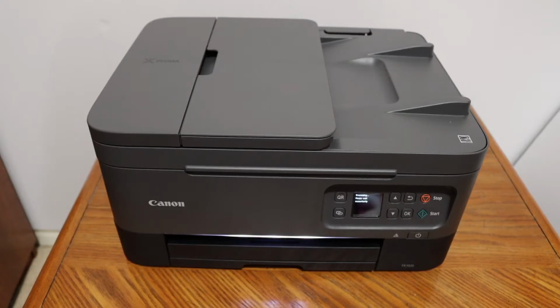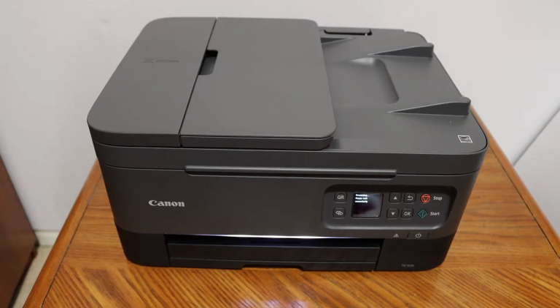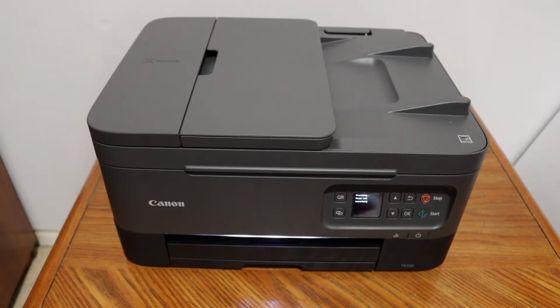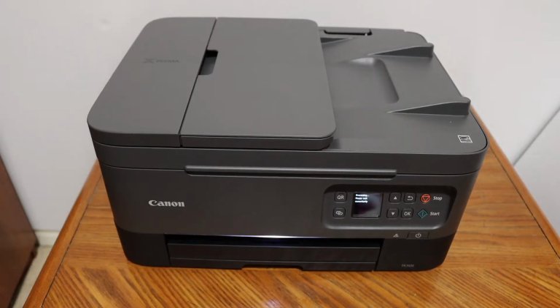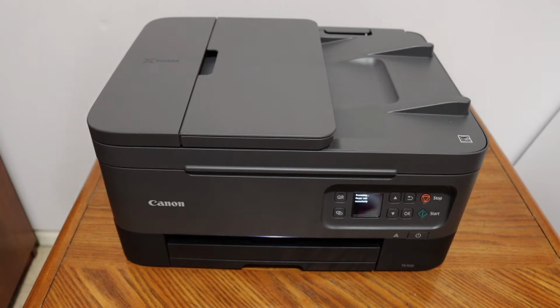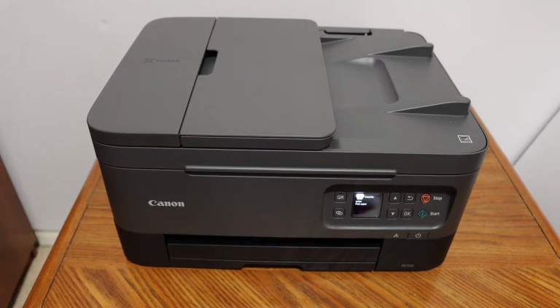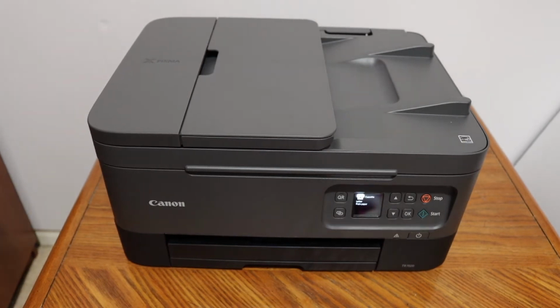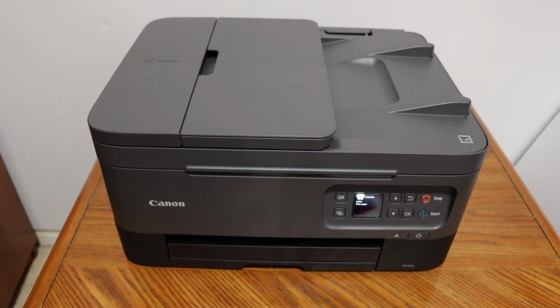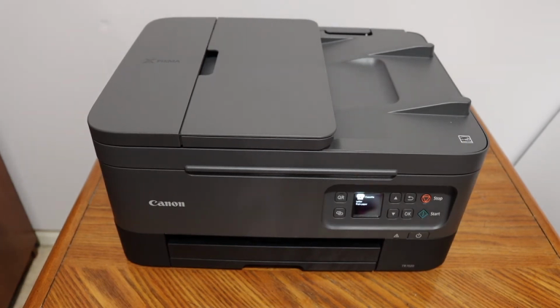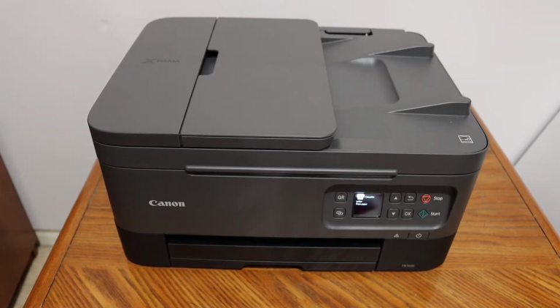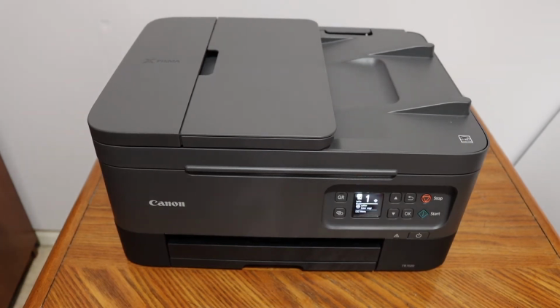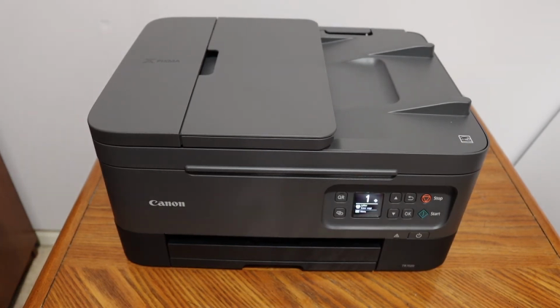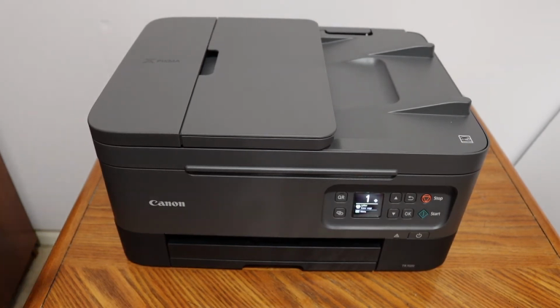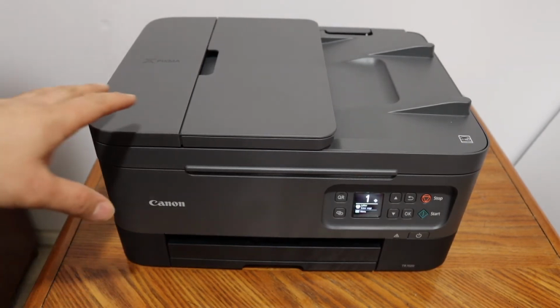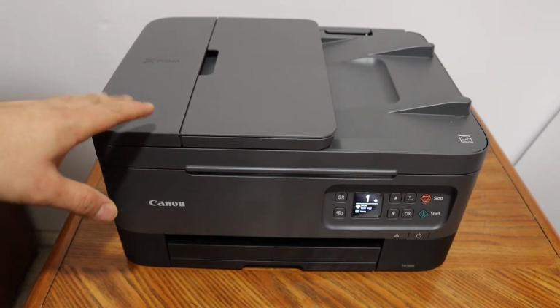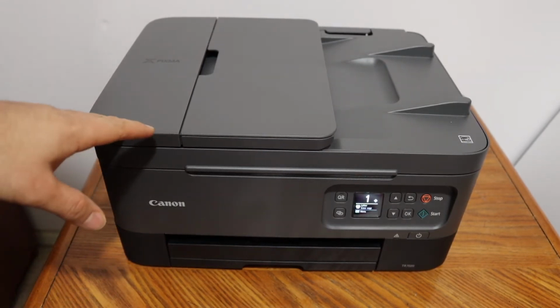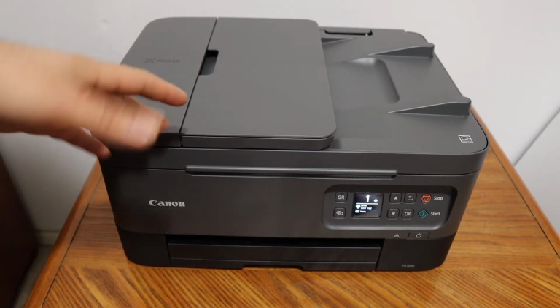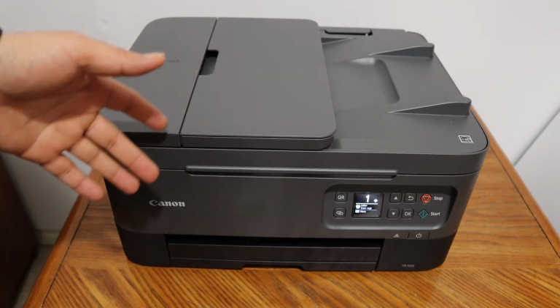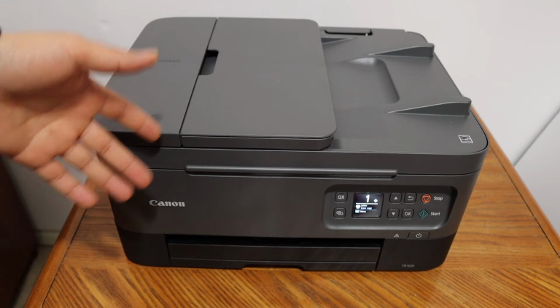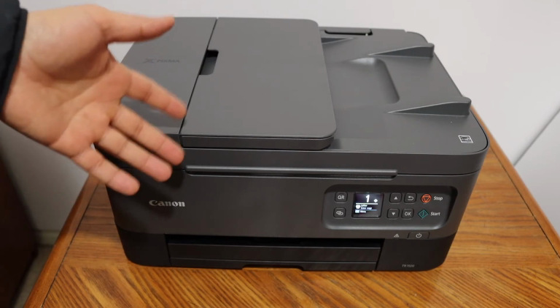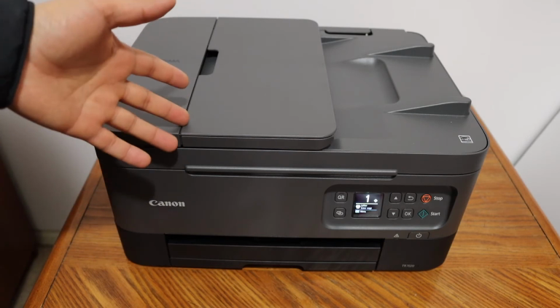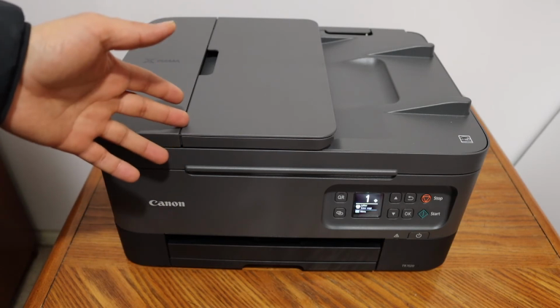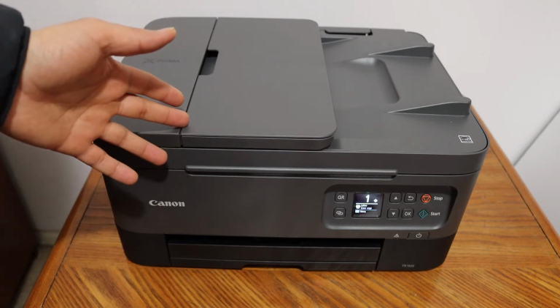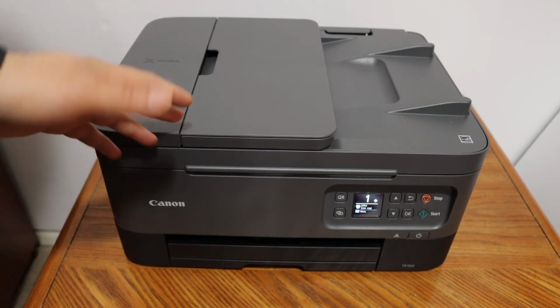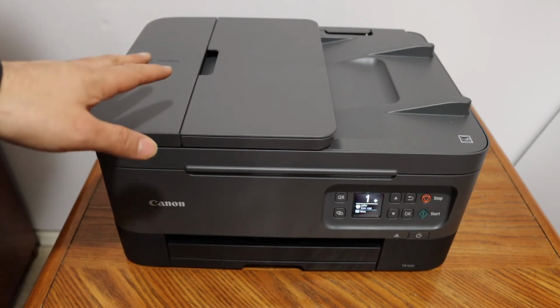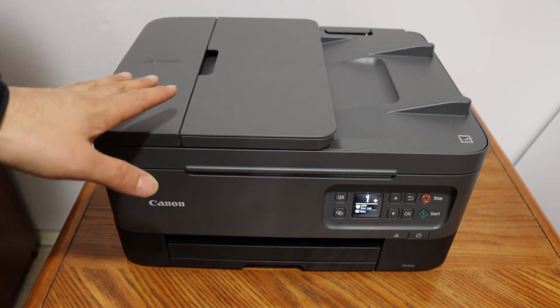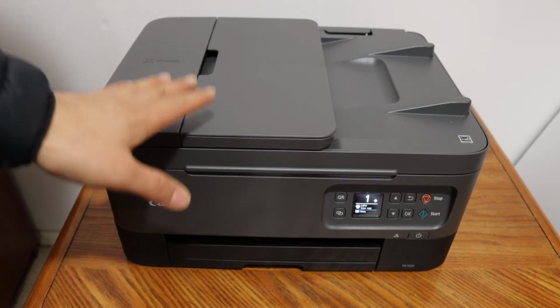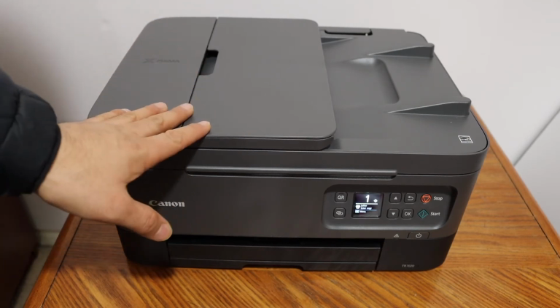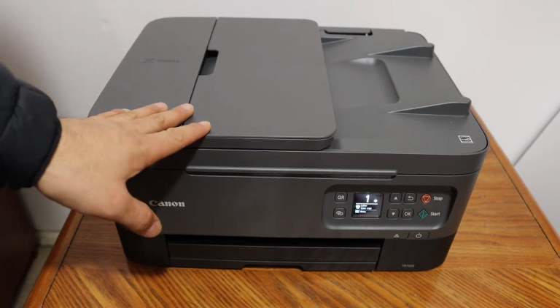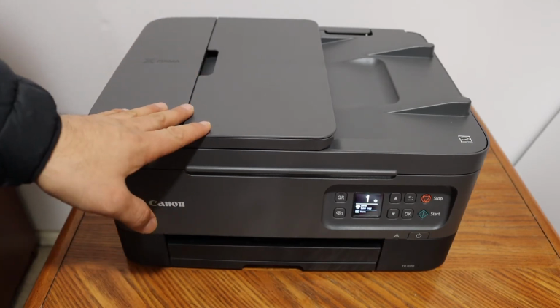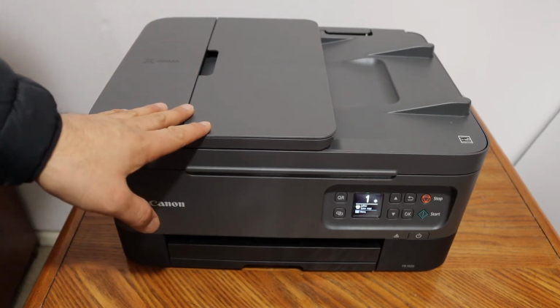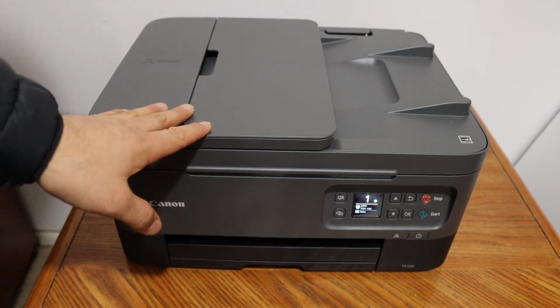Today's video is regarding the Canon PIXMA TR7020 all-in-one printer. I'm going to show you how to do the Wi-Fi setup, so we are going to connect it with the home or office Wi-Fi network.